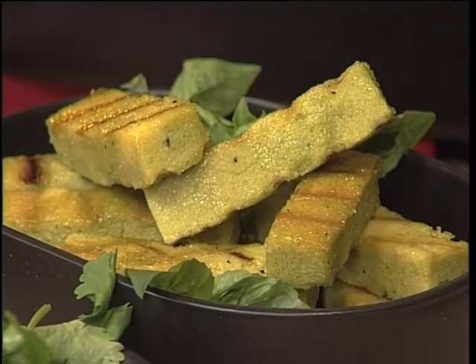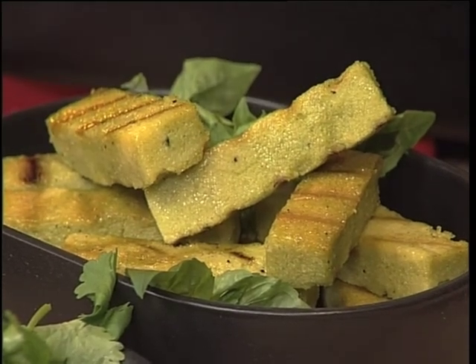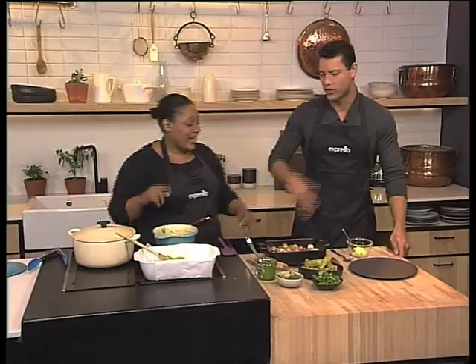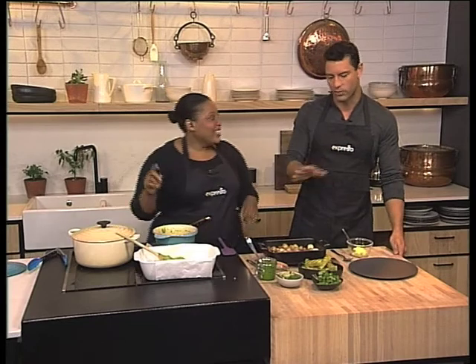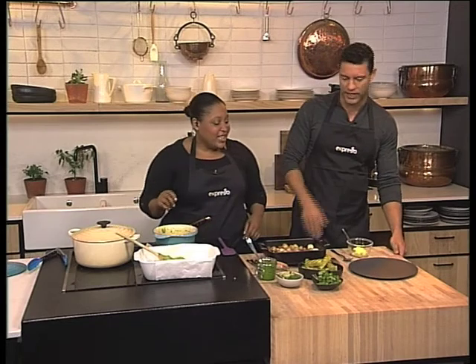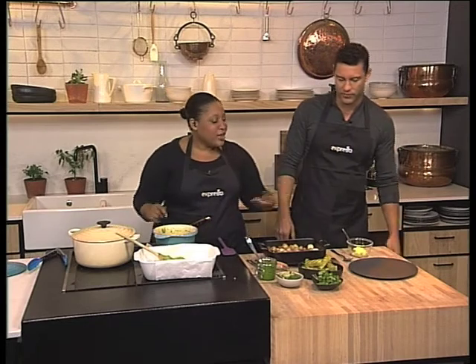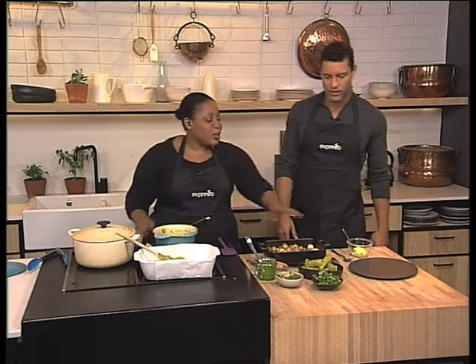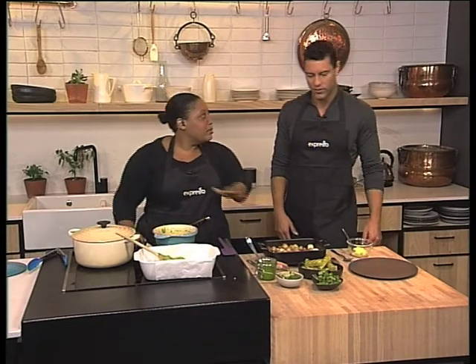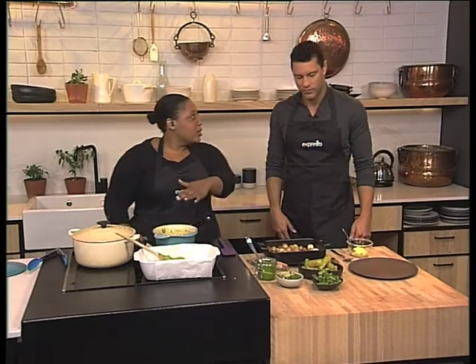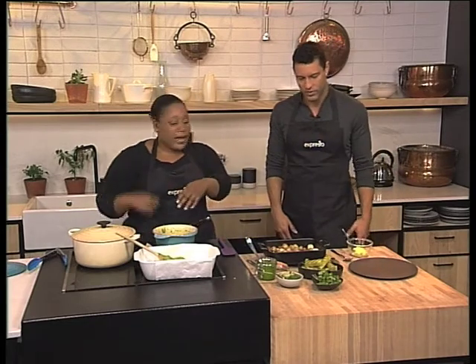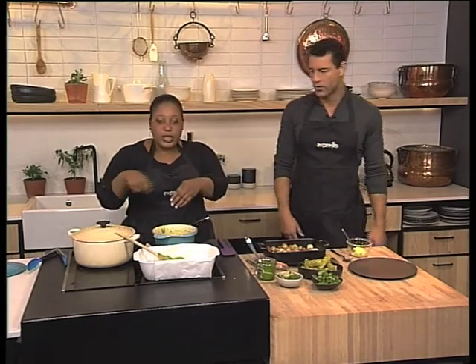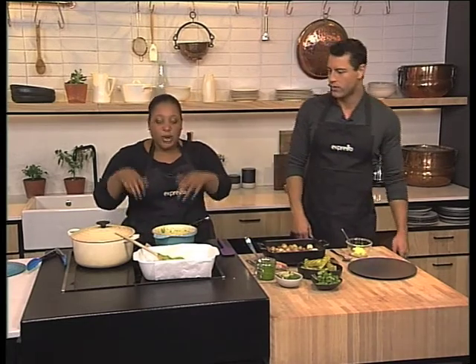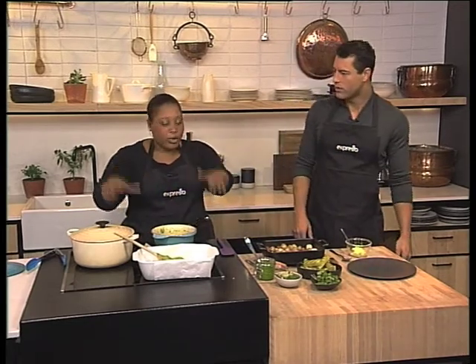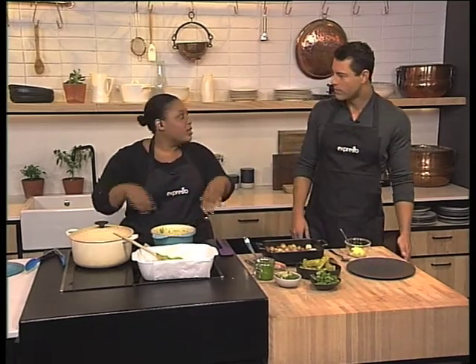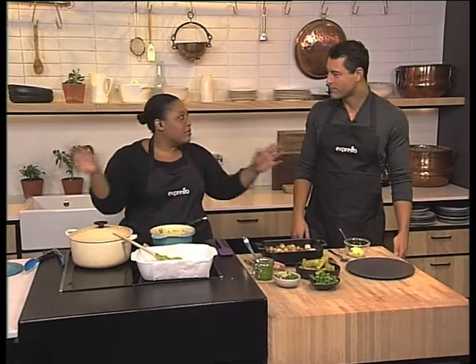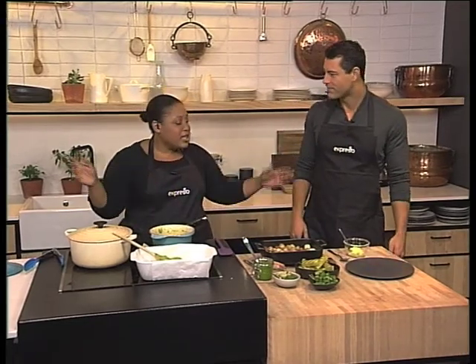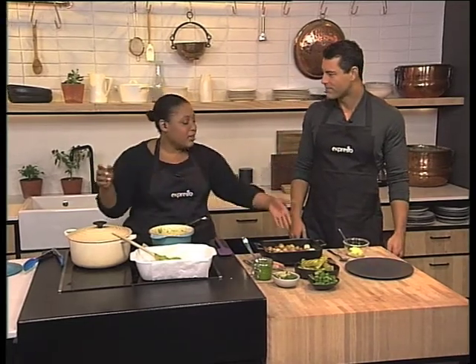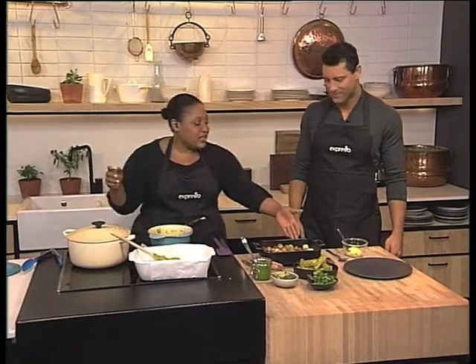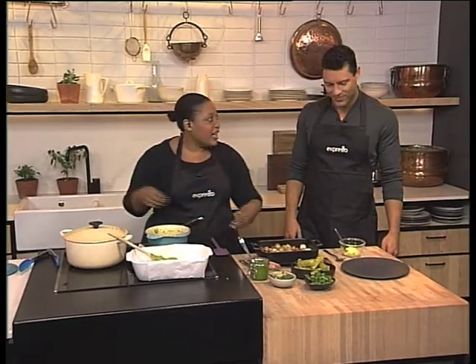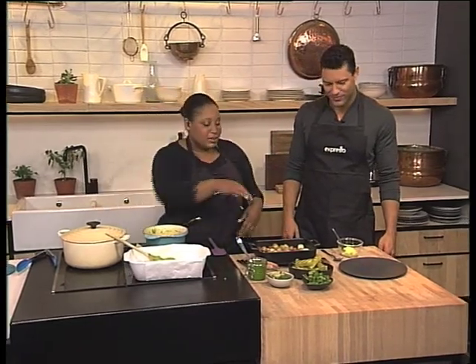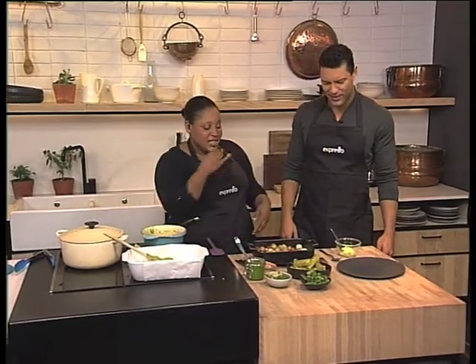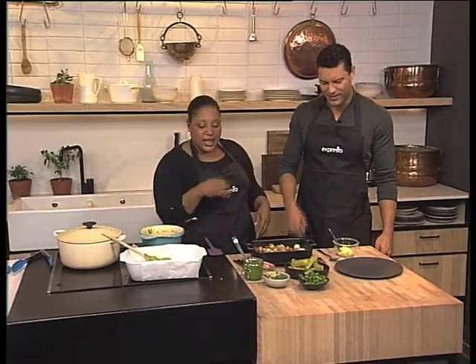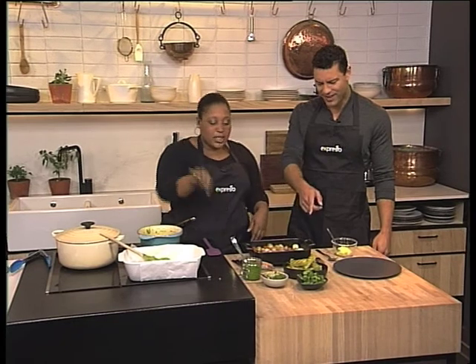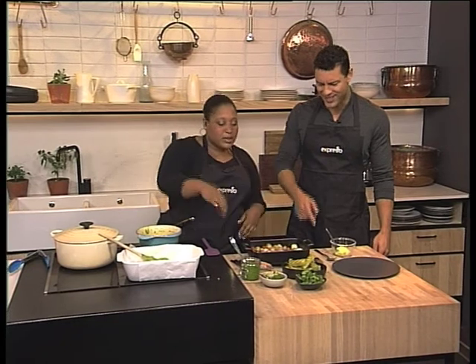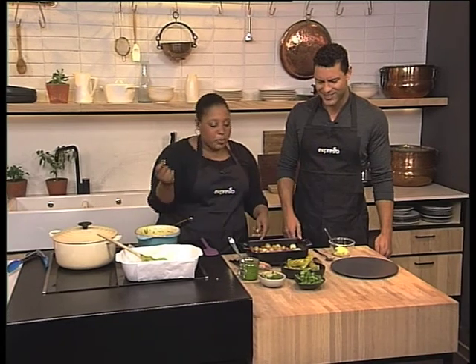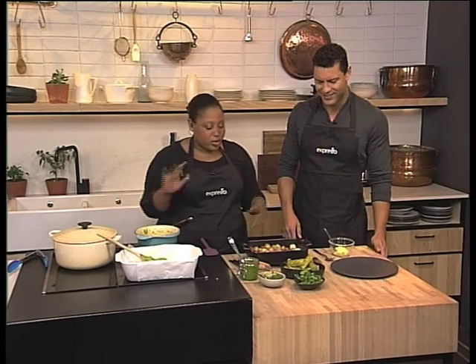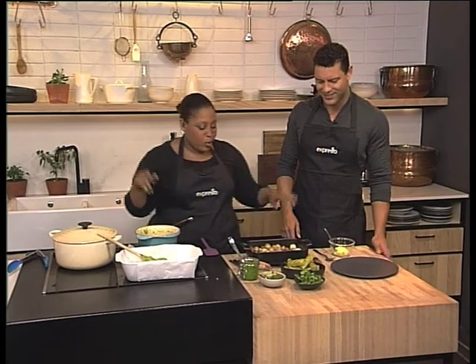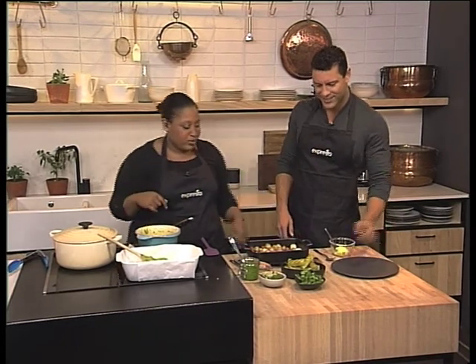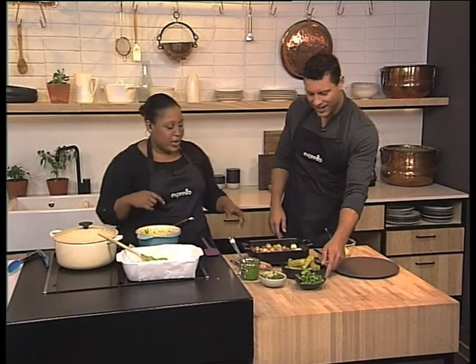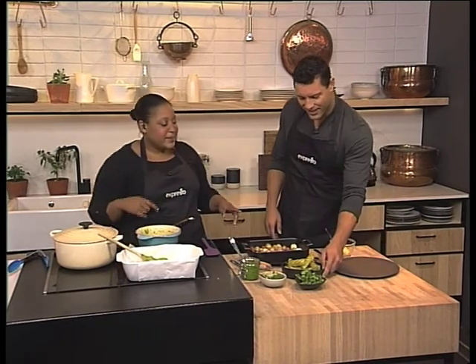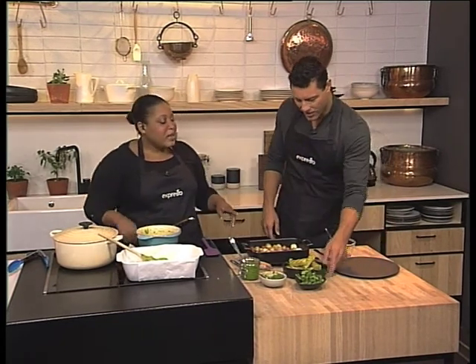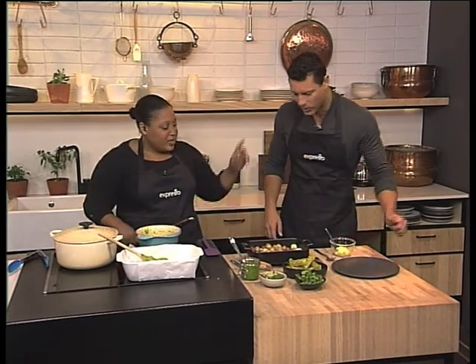Just grill them quickly in a griddle pan, brush them with some olive oil, grill them, eat them as a side, eat them as a snack. Nice — give them some more pesto. I like that.